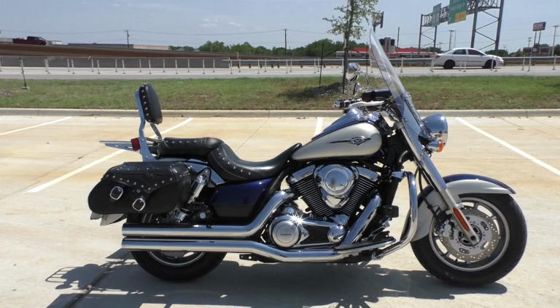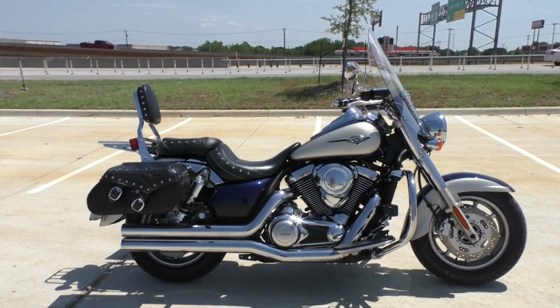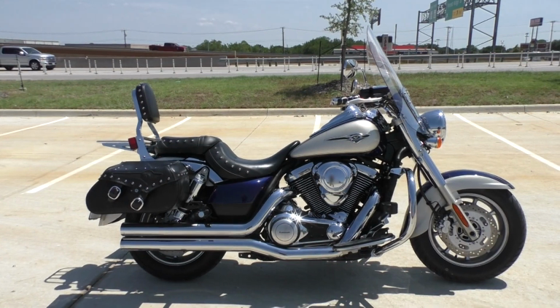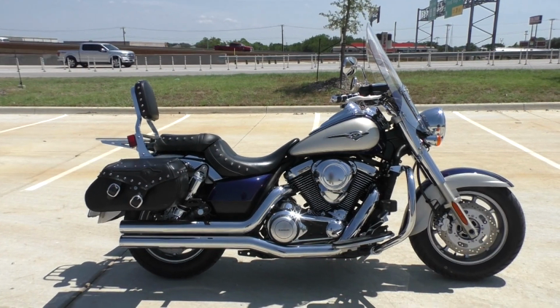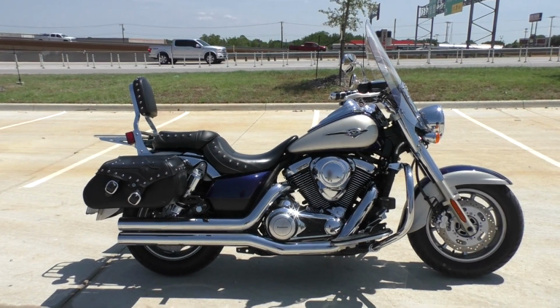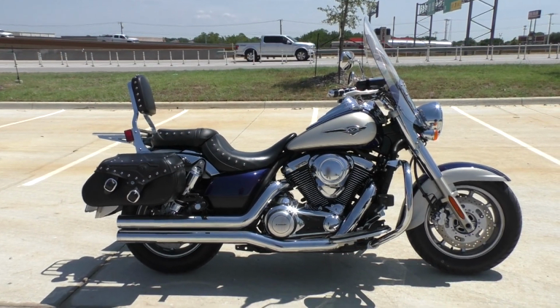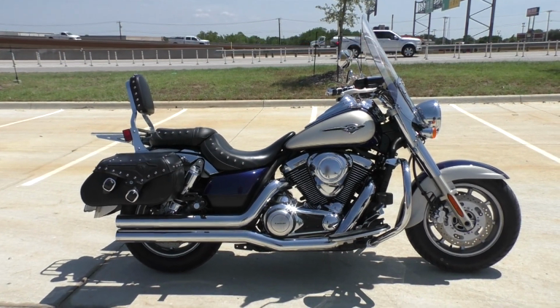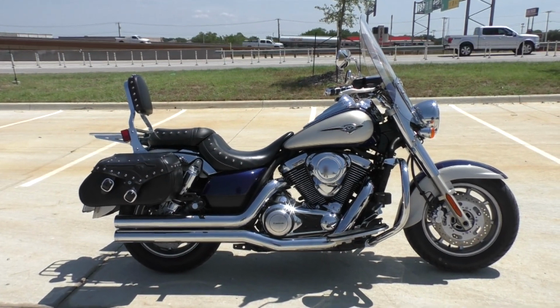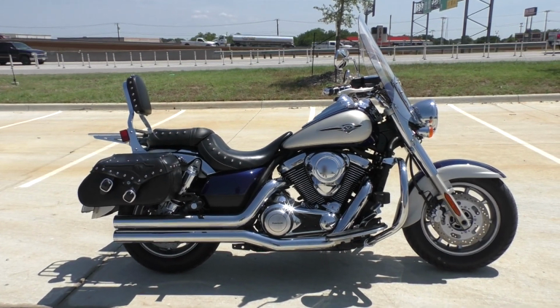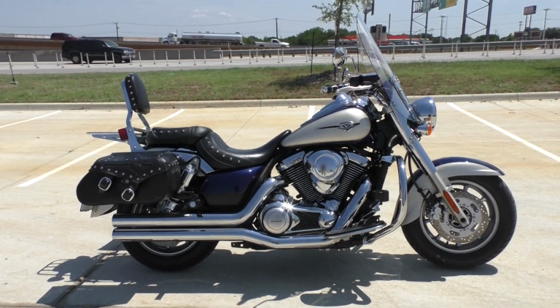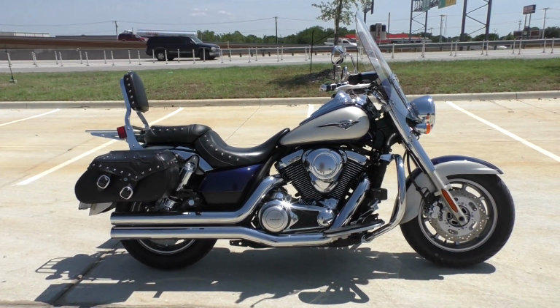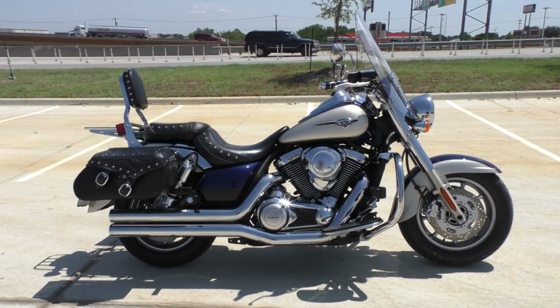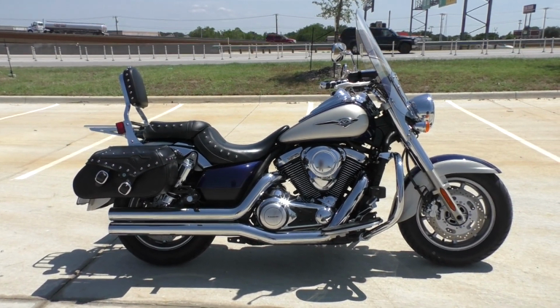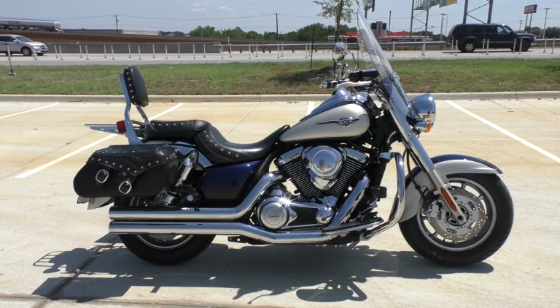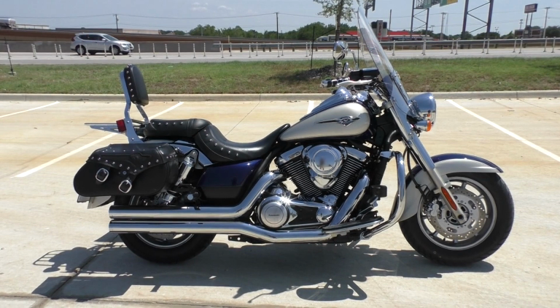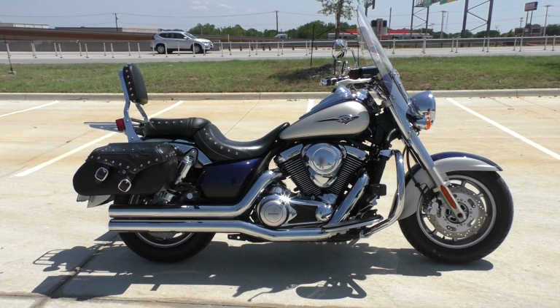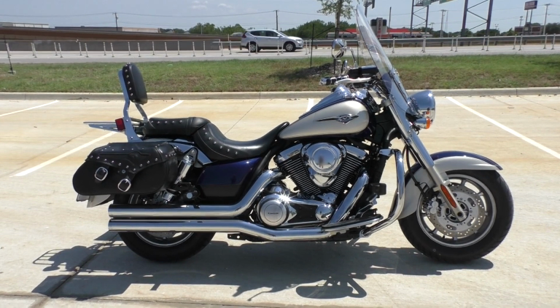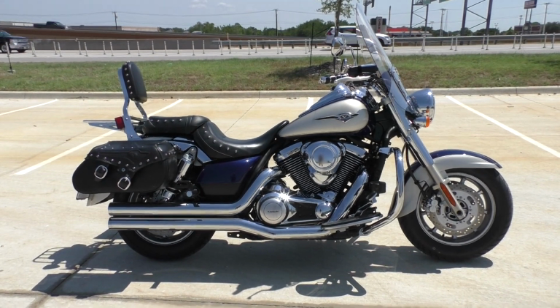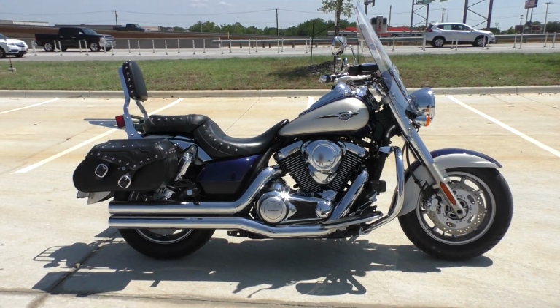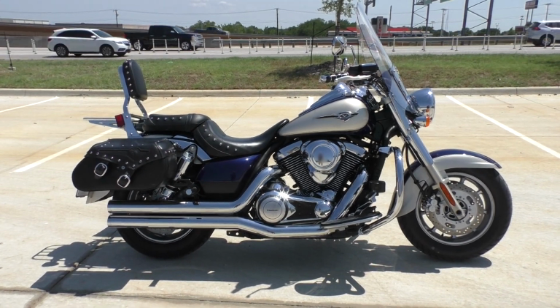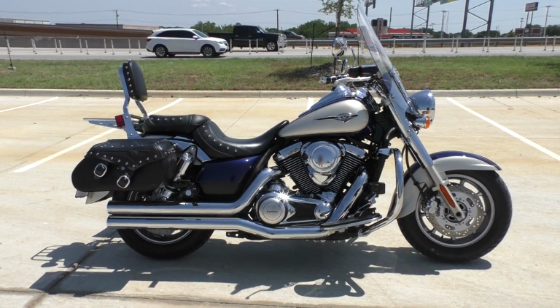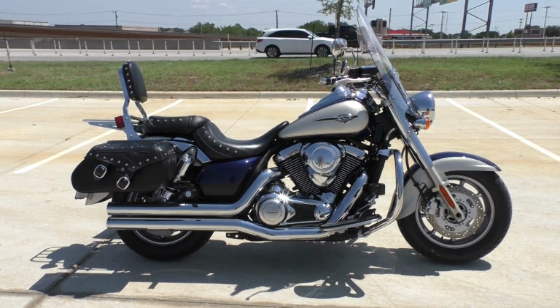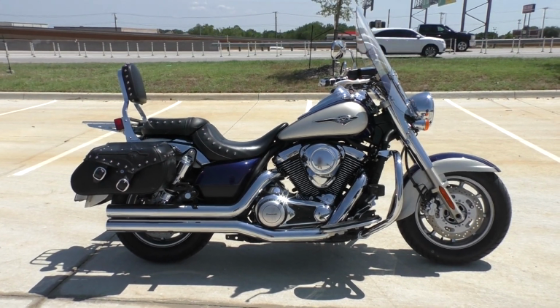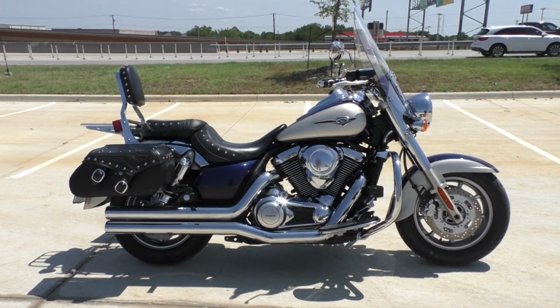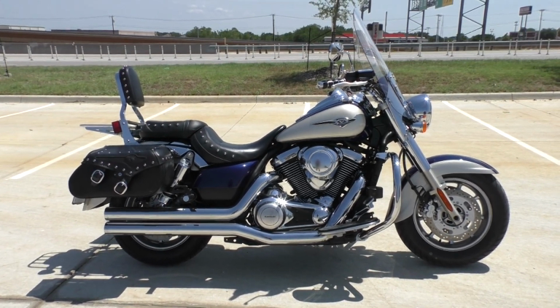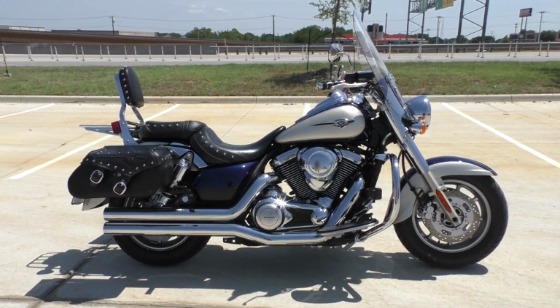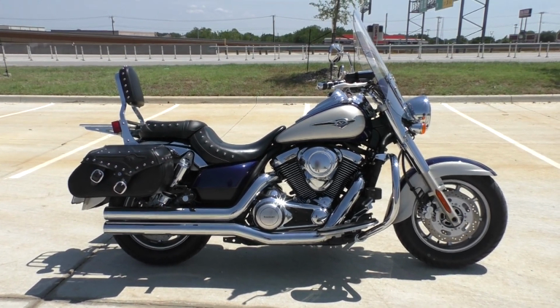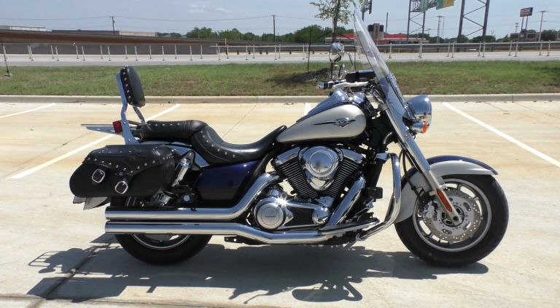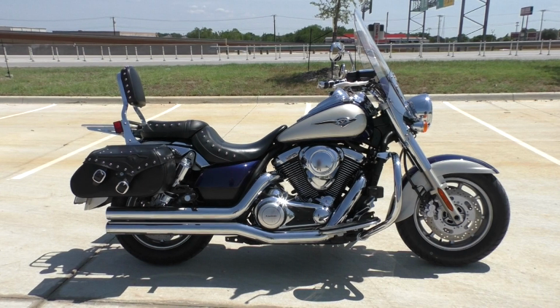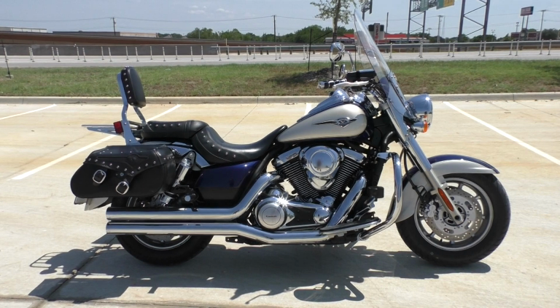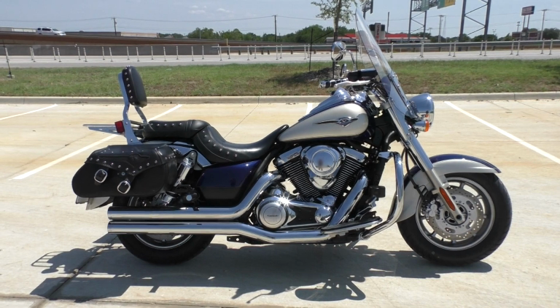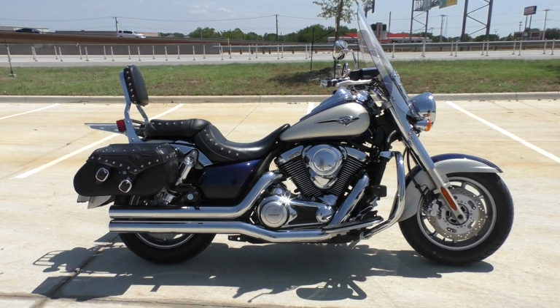What's going on, Nick here with American Motorcycle Trading Company in Bedford, Texas. I've got a 2009 Kawasaki Vulcan 1700 Classic Limited.